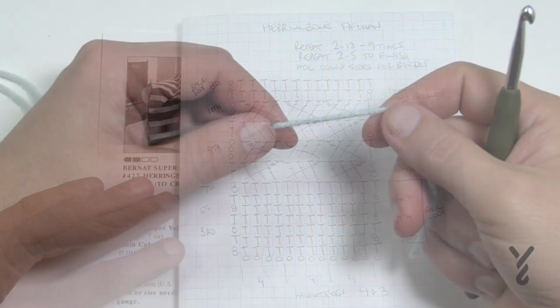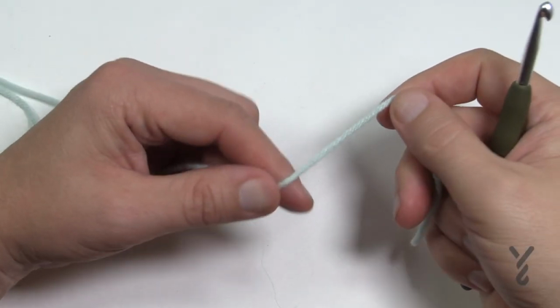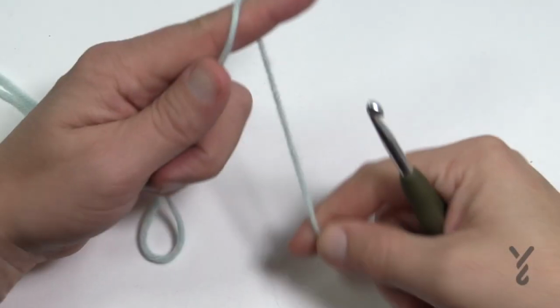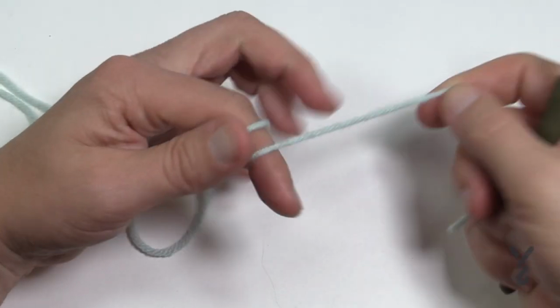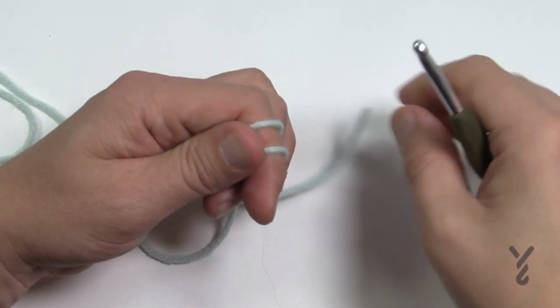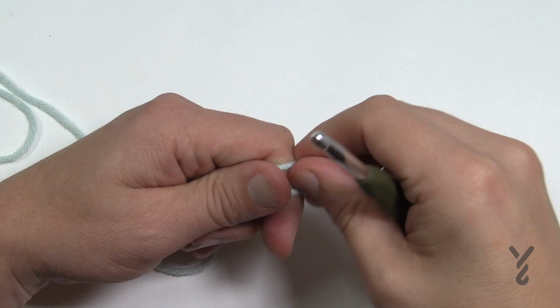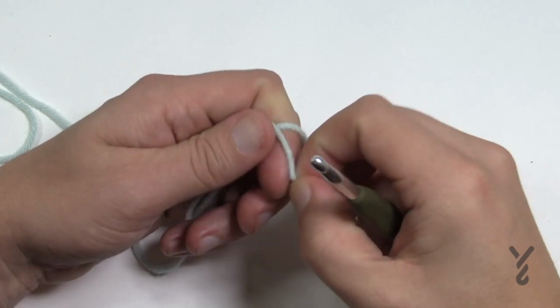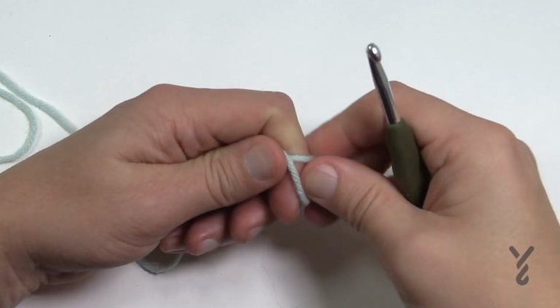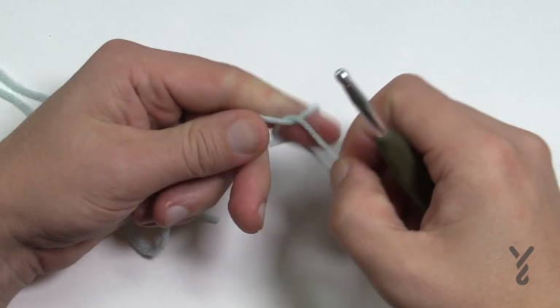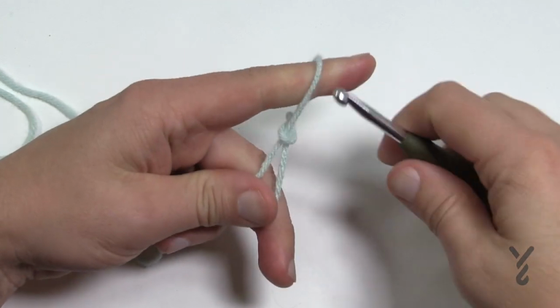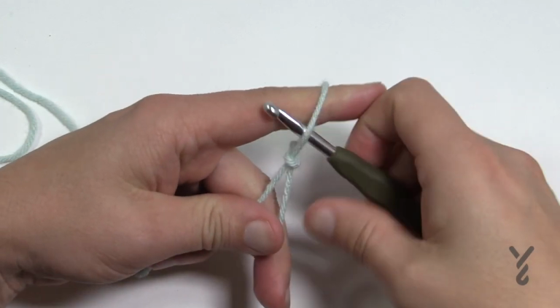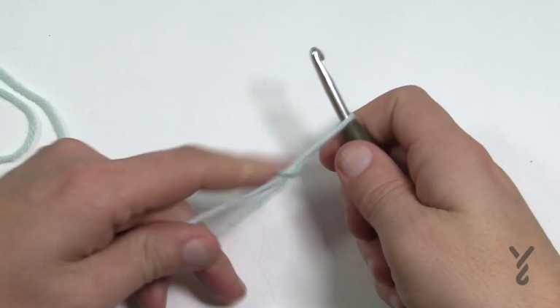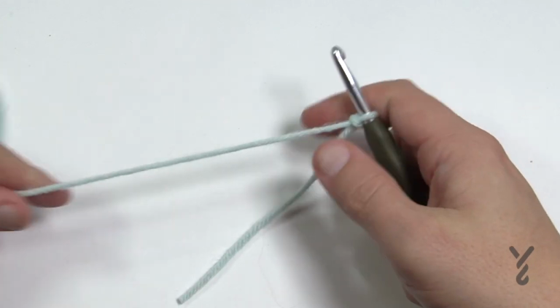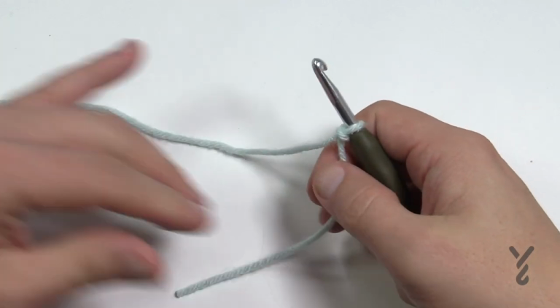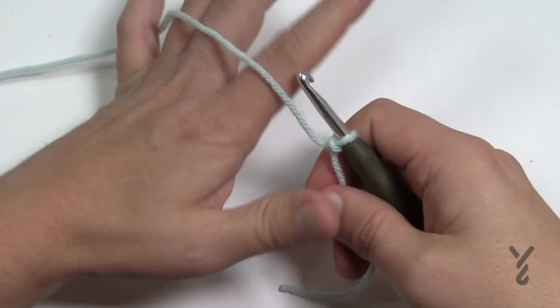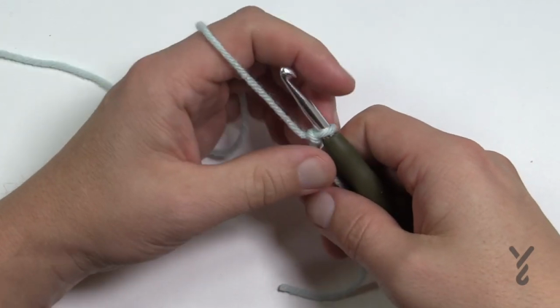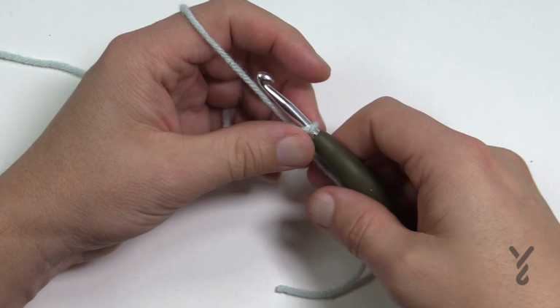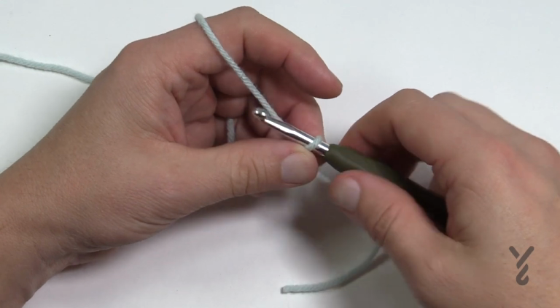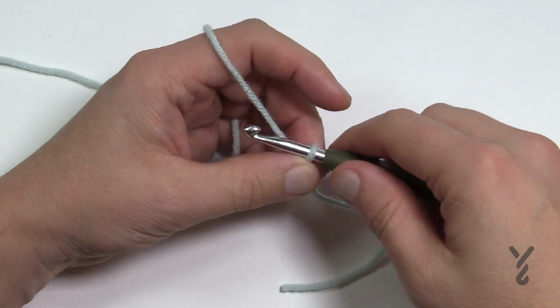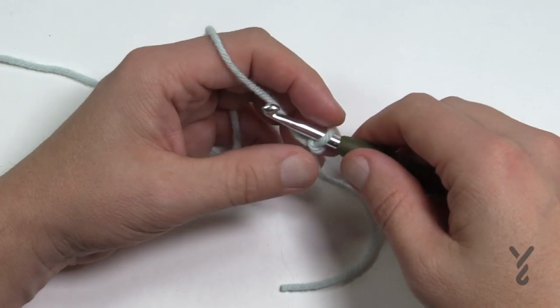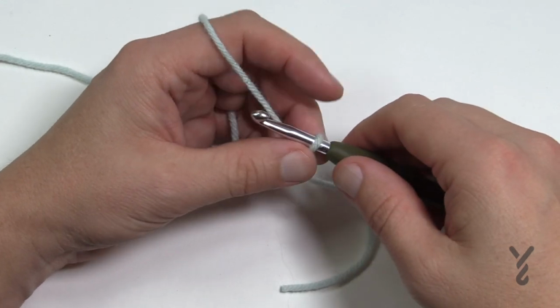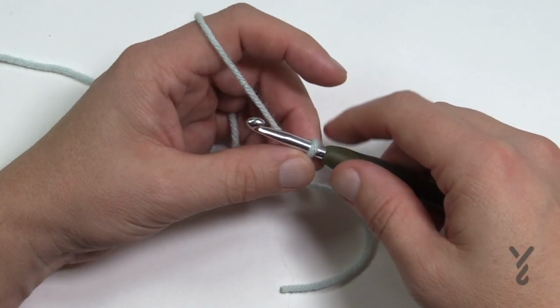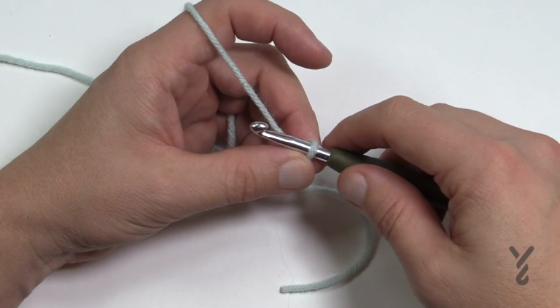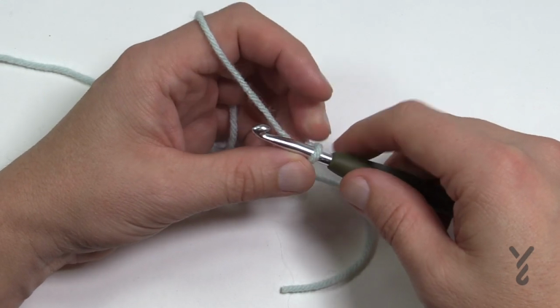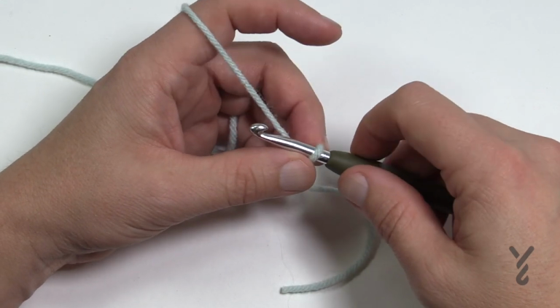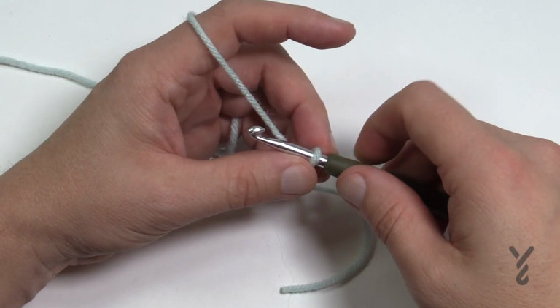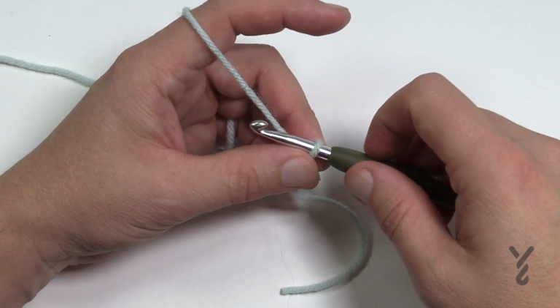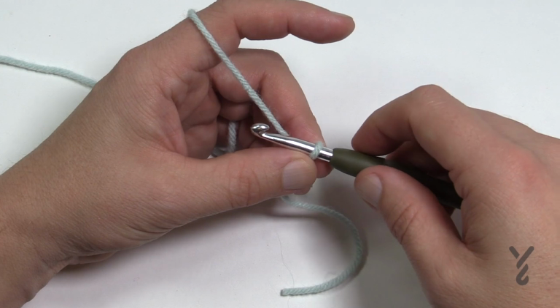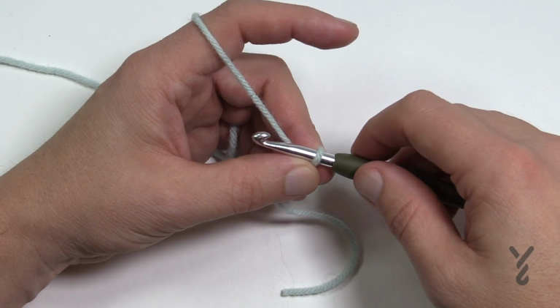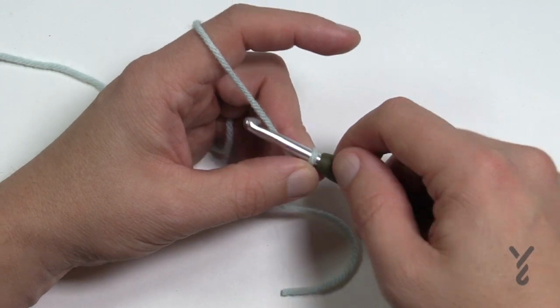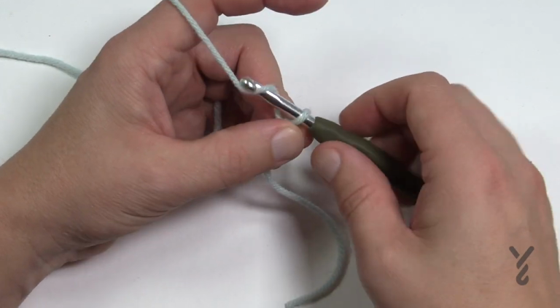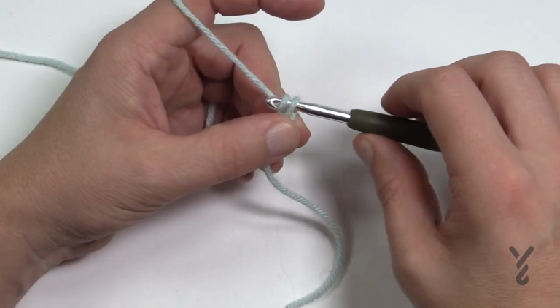We're going to begin today and you need to chain 160. If you'd like to change your sizes, keep it in multiples of four and then add three at the end once you're satisfied. I'm going to do a smaller multiple since I don't need to do the whole thing on camera. 160 is your magic number if you like that one.